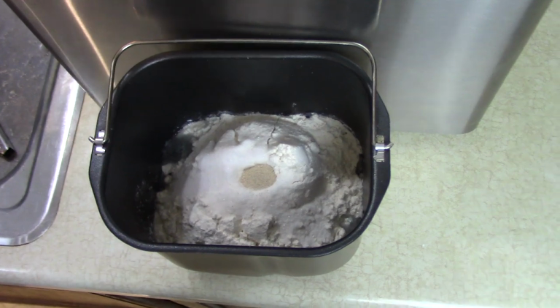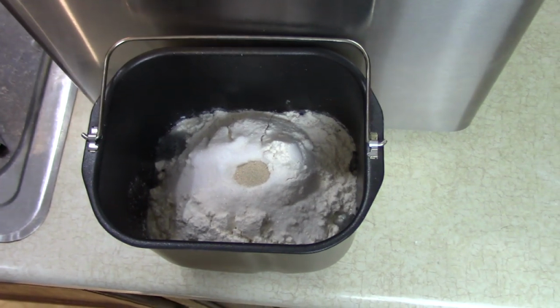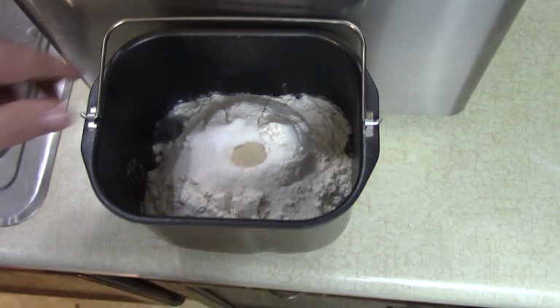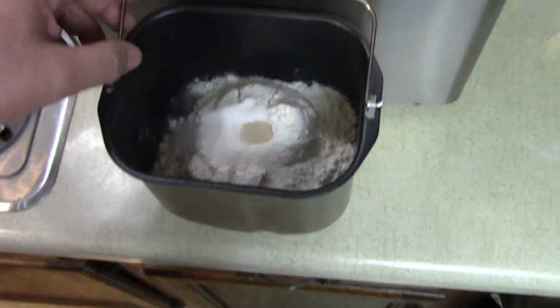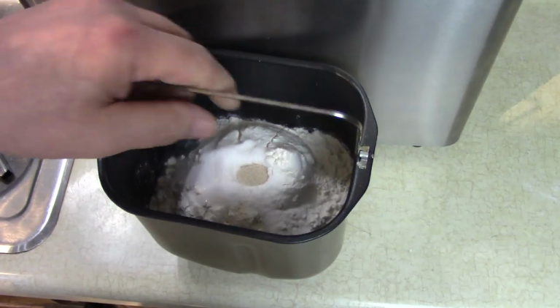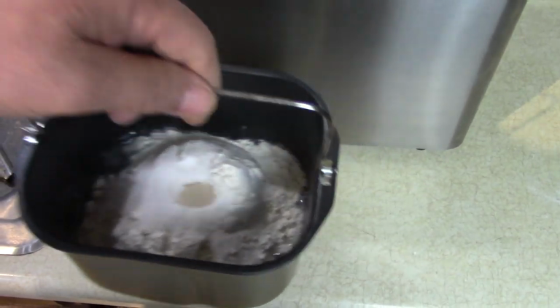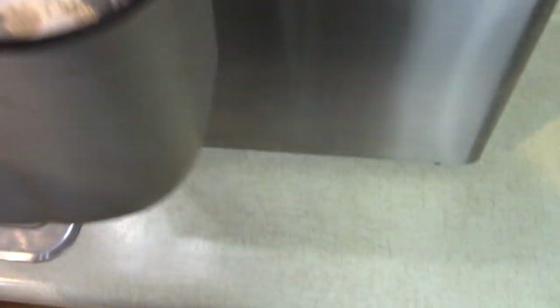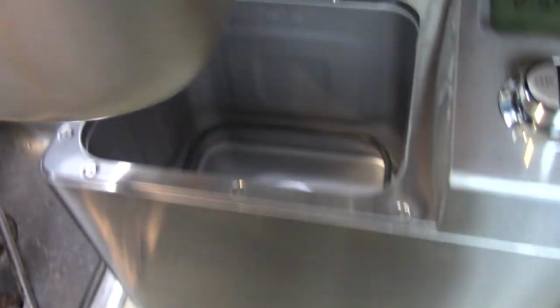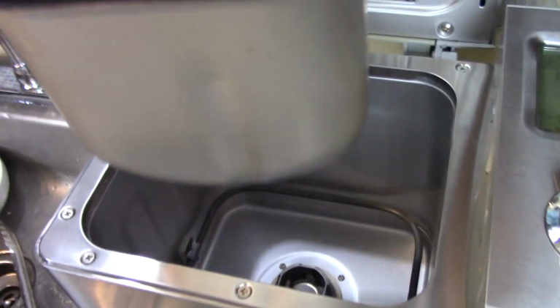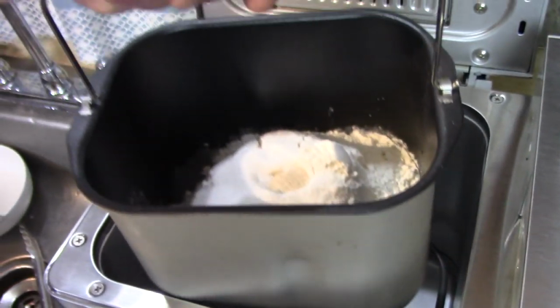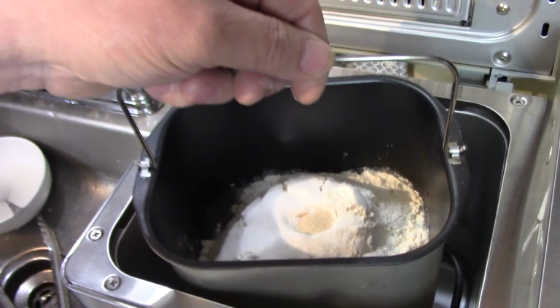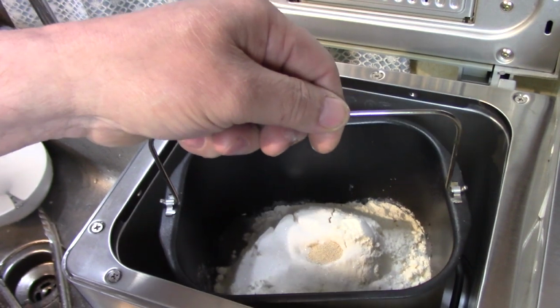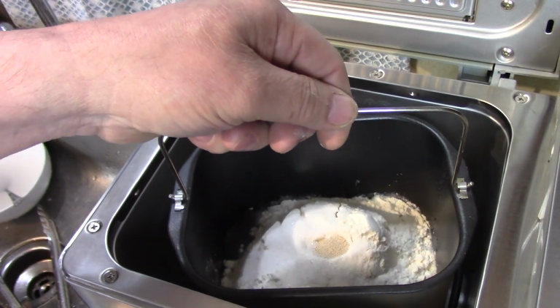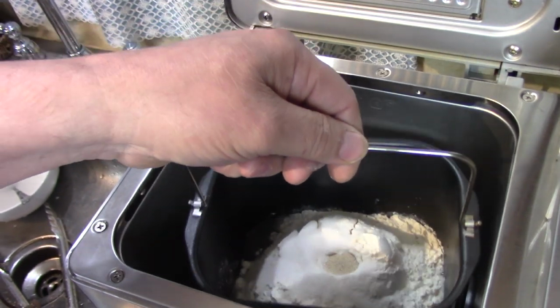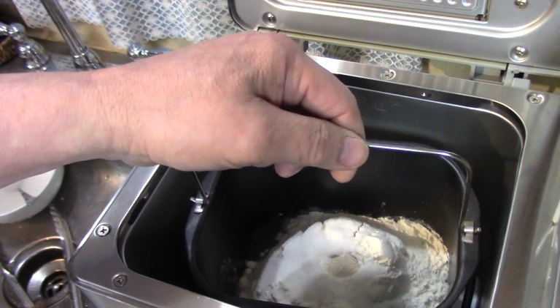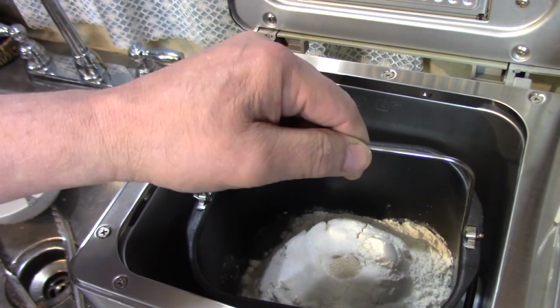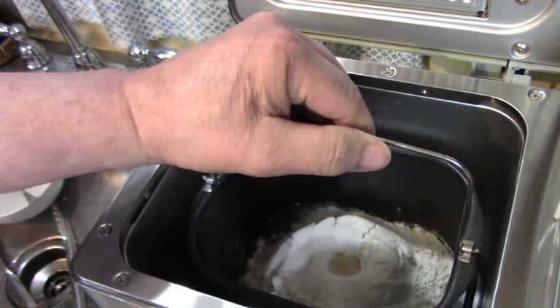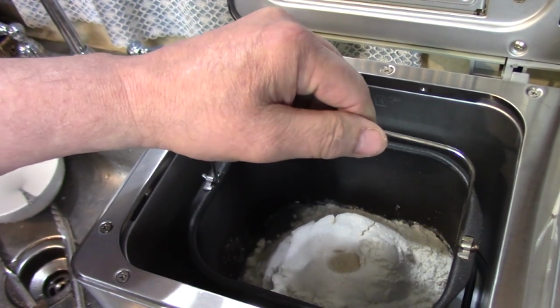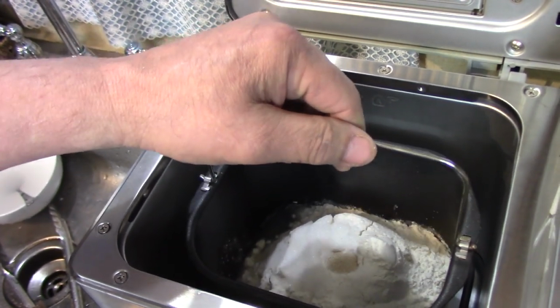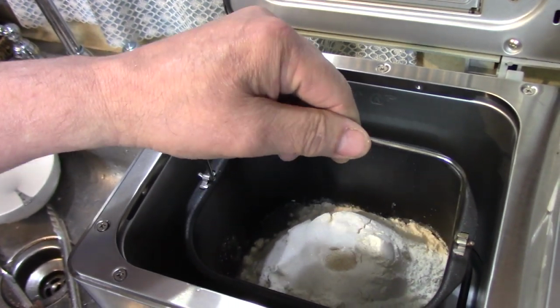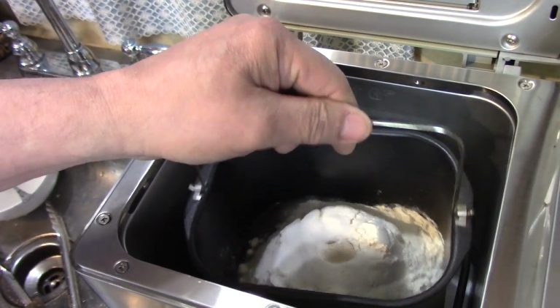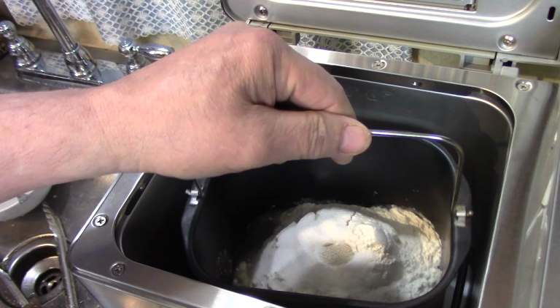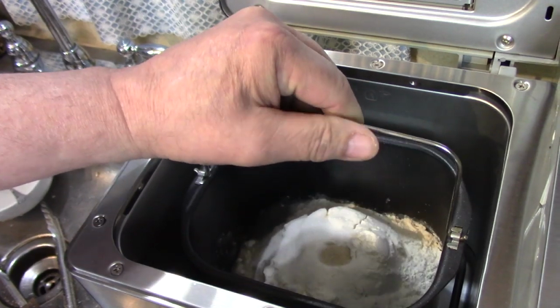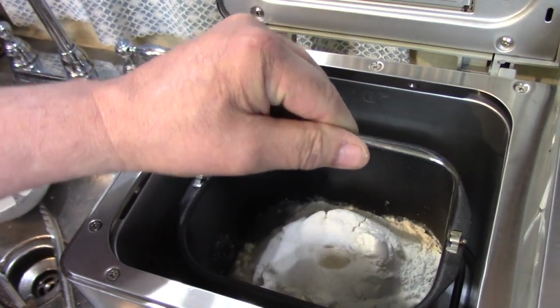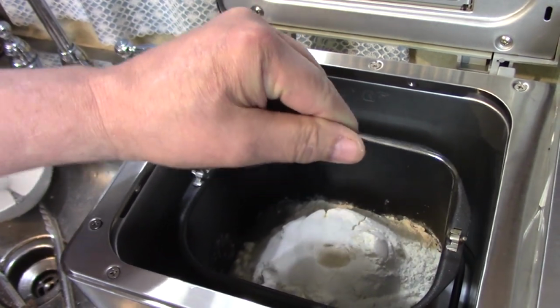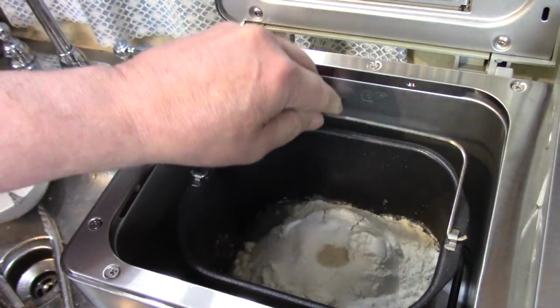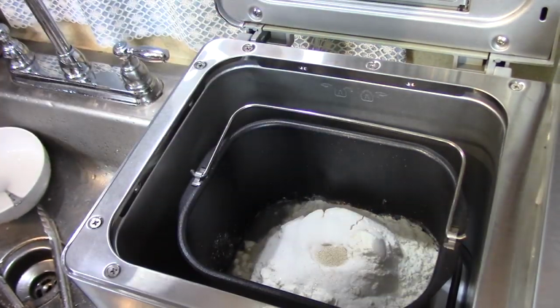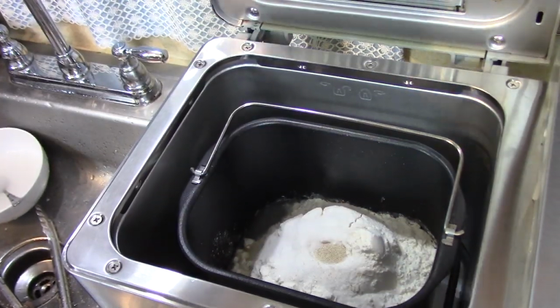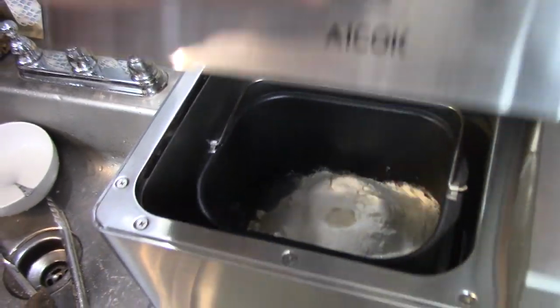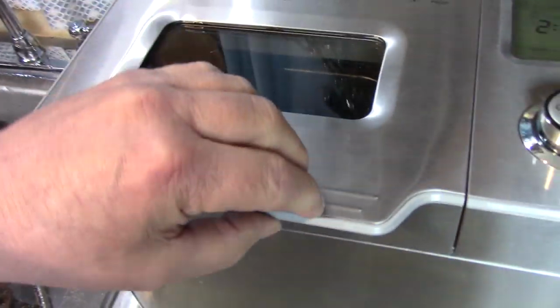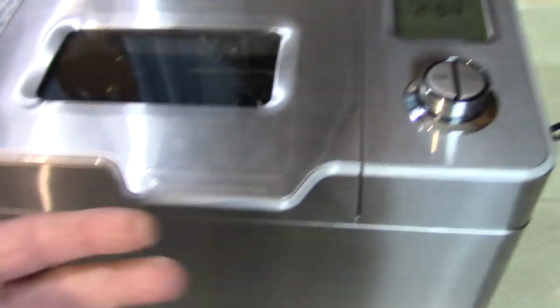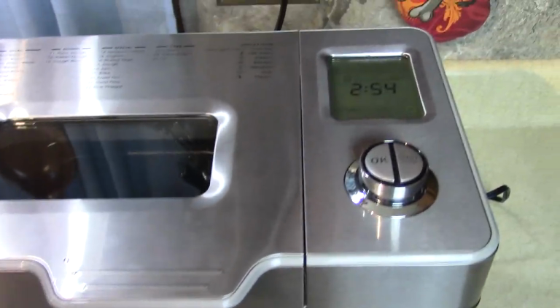Now take your pan, put it in the Icoq bread machine, turn it and it locks down. Close the lid — look how easy this is.